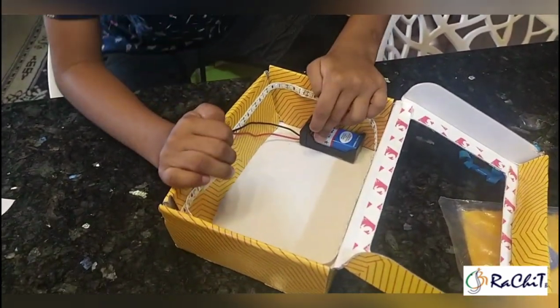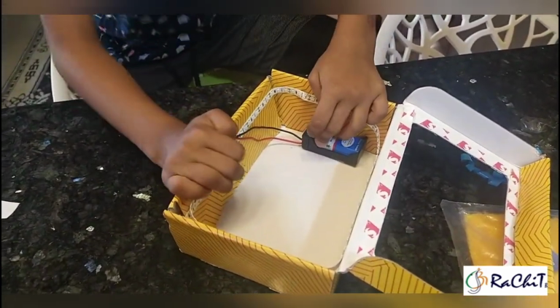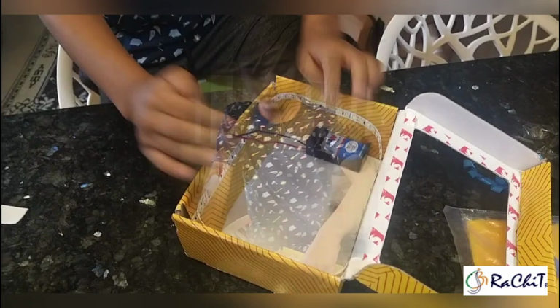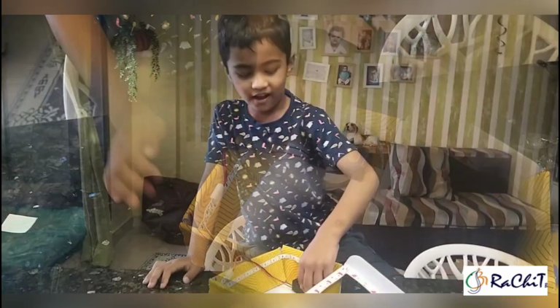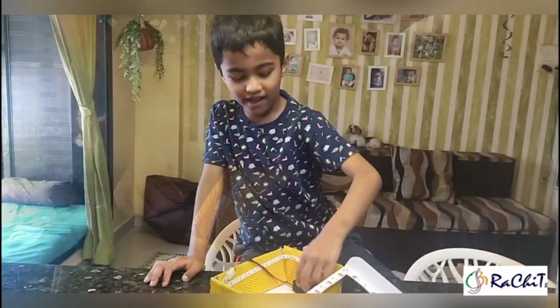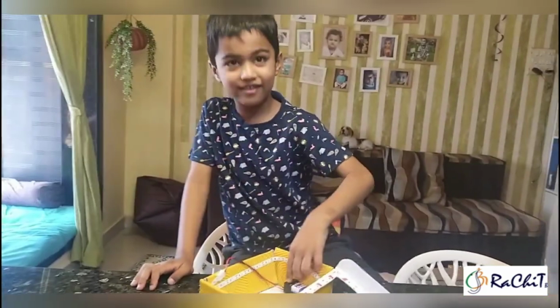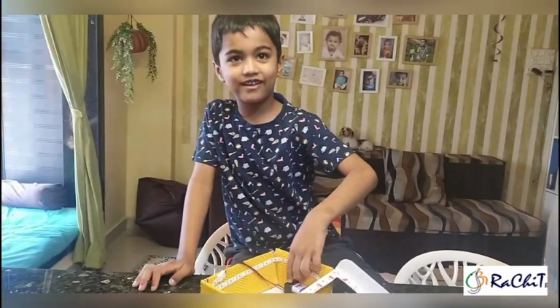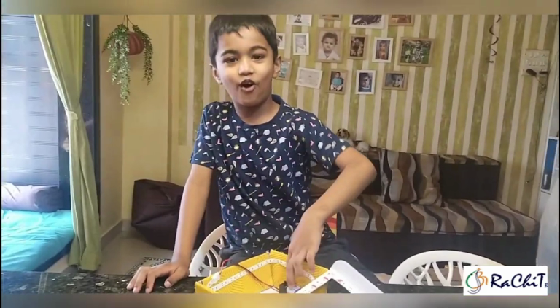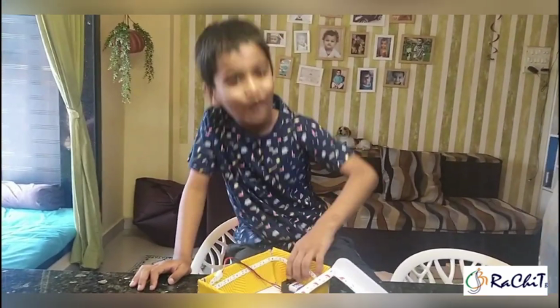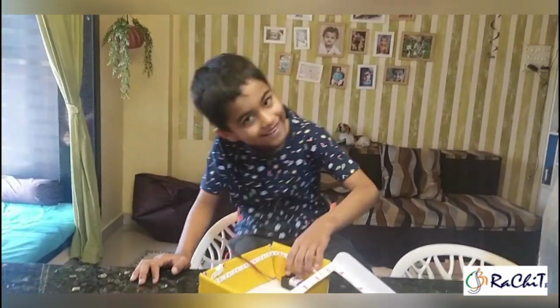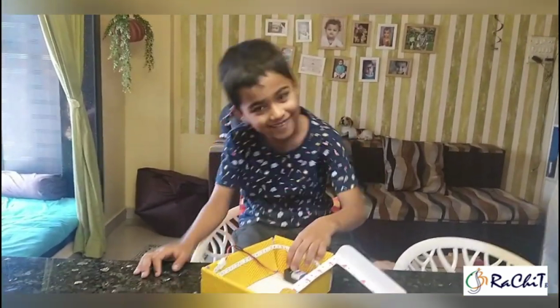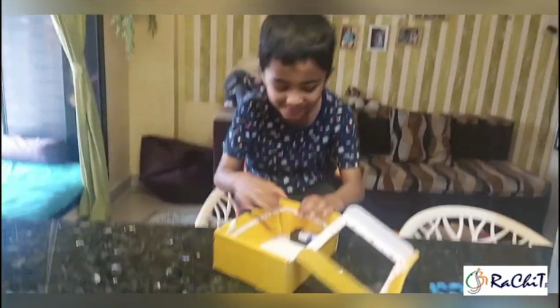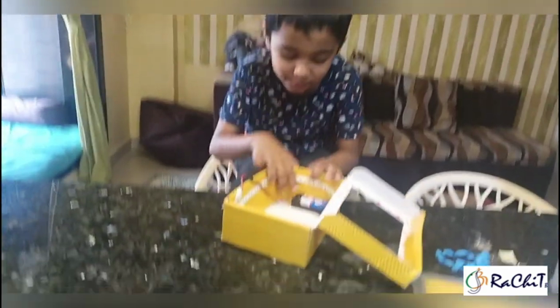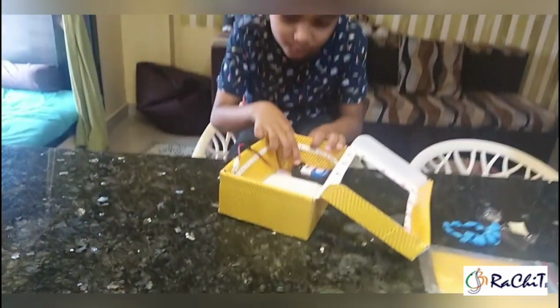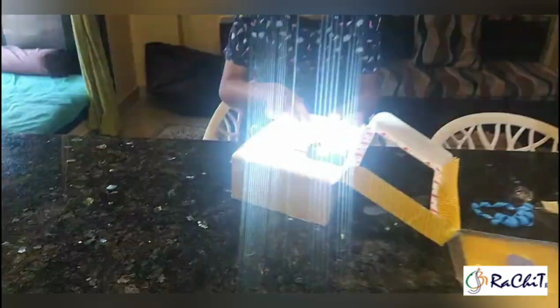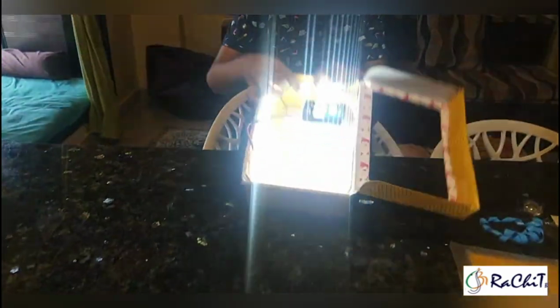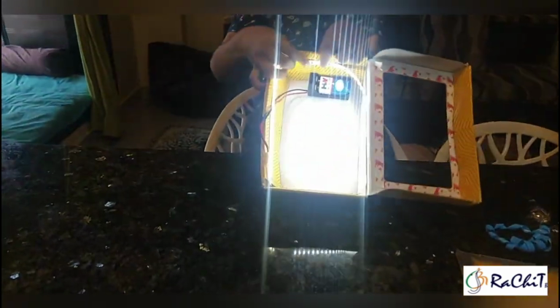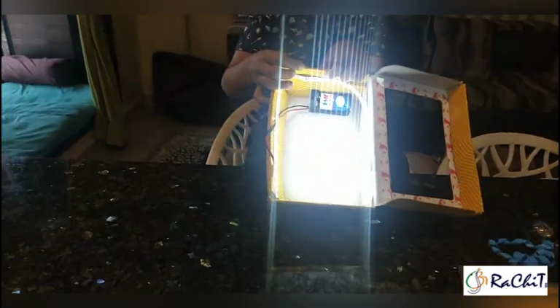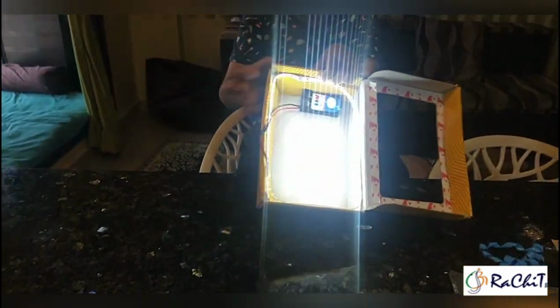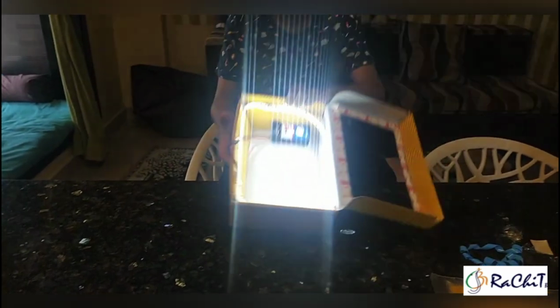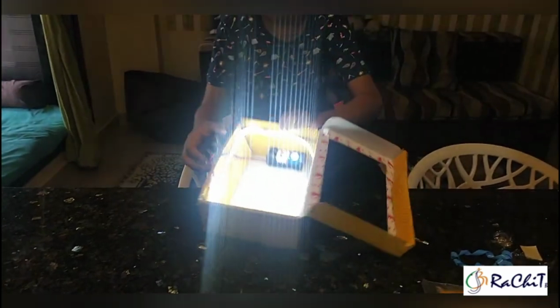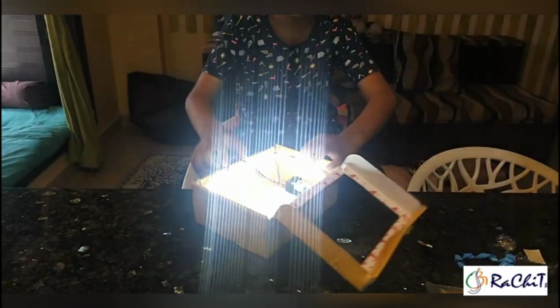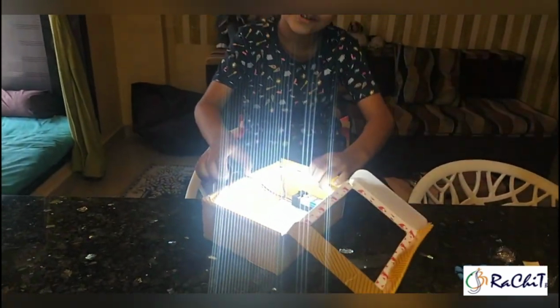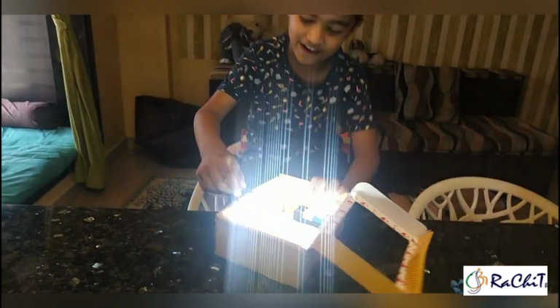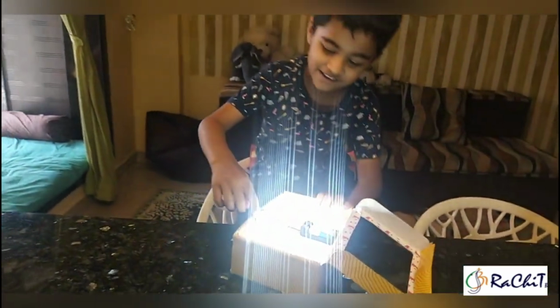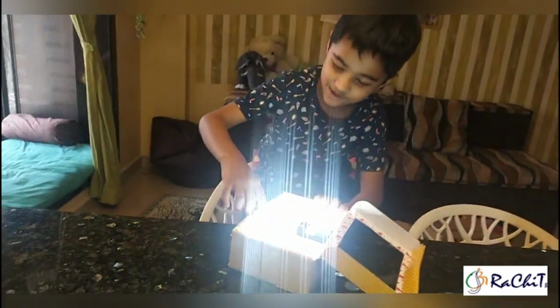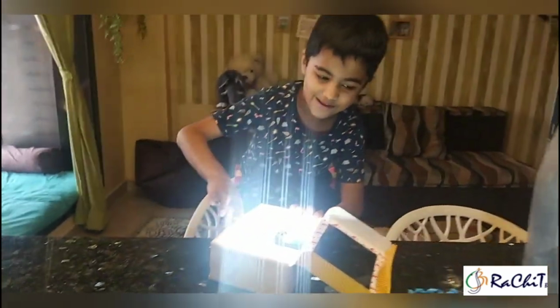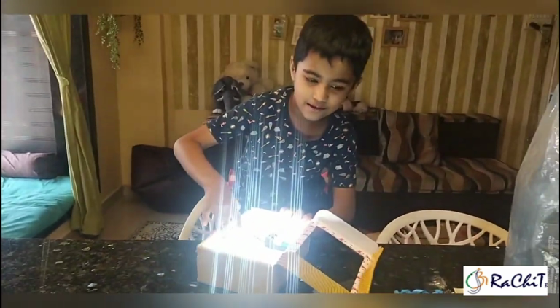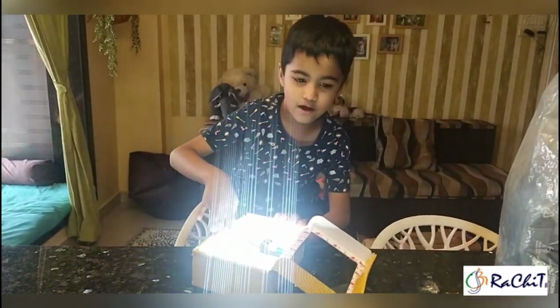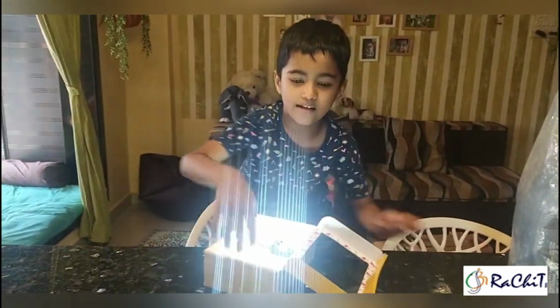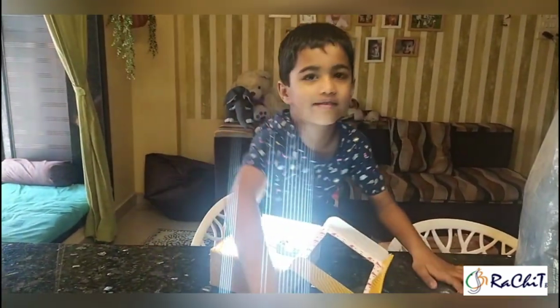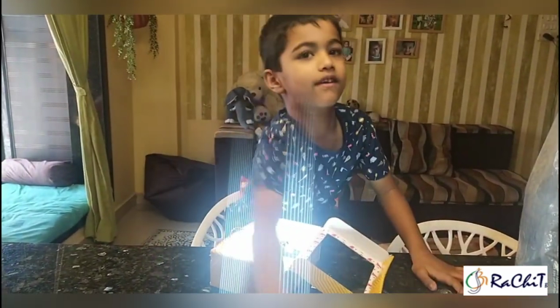Good. Now let's turn it on. Wow, it's so shiny. Now let's see.